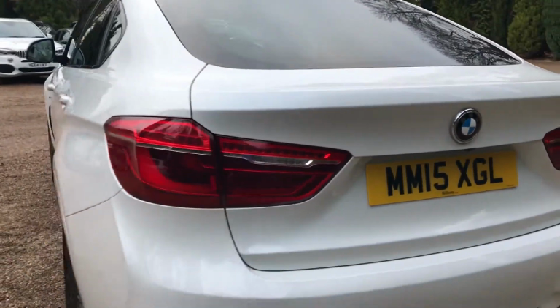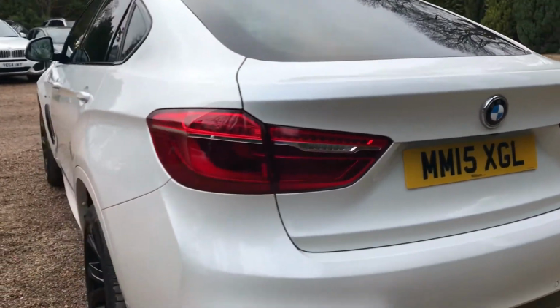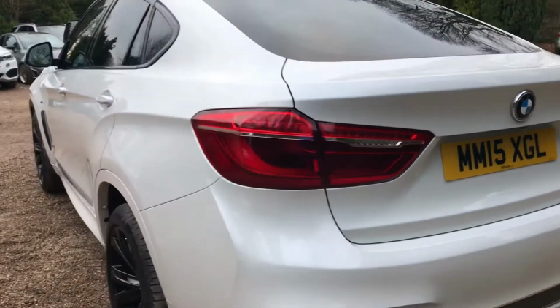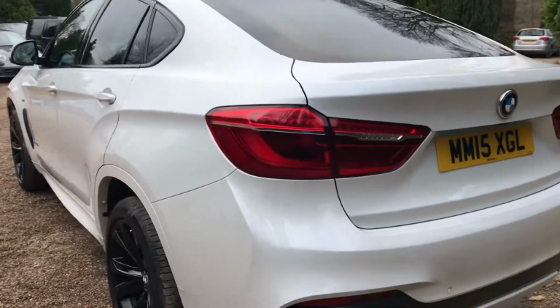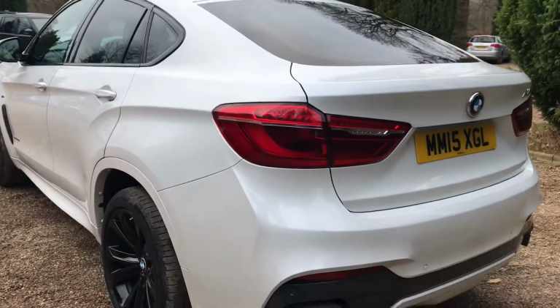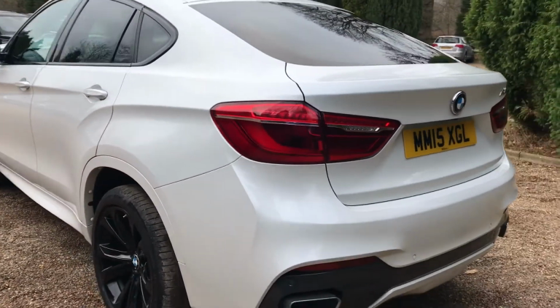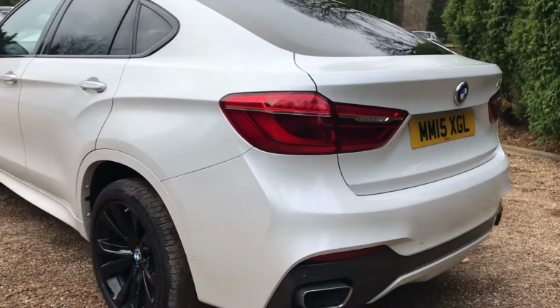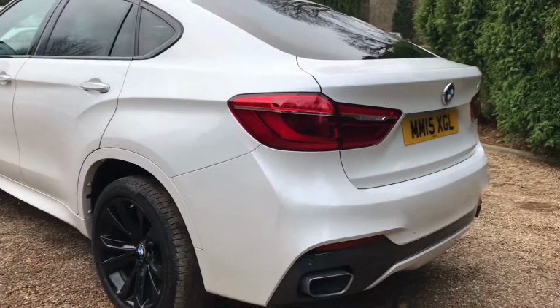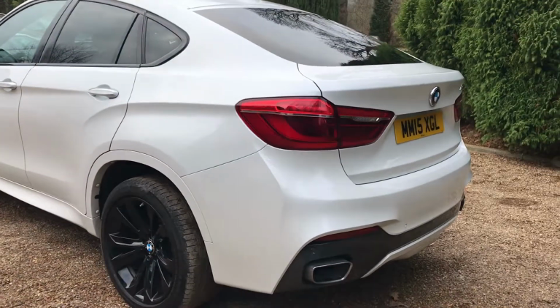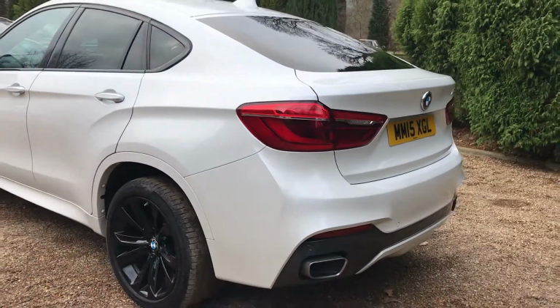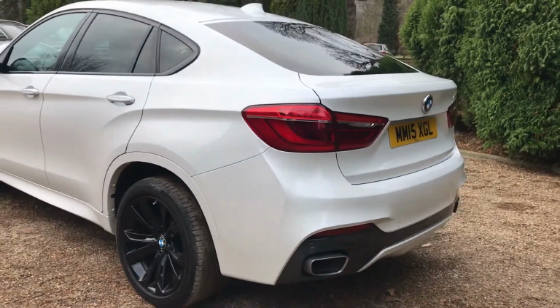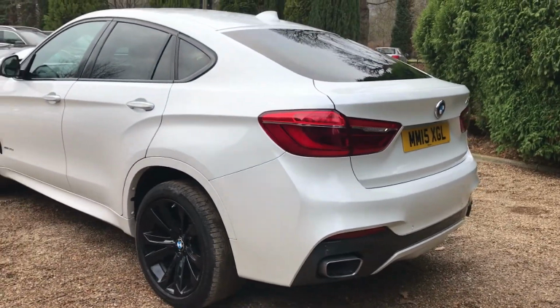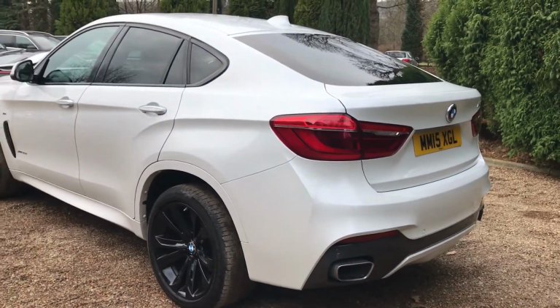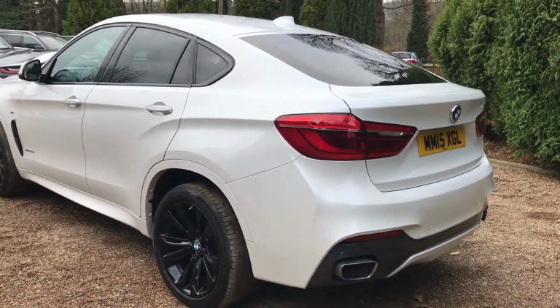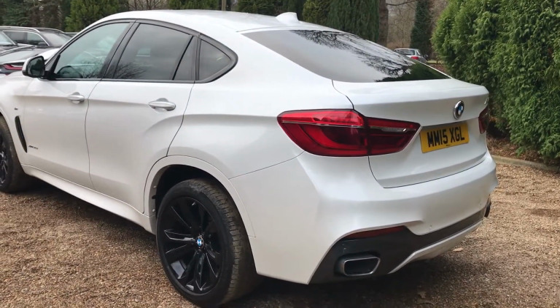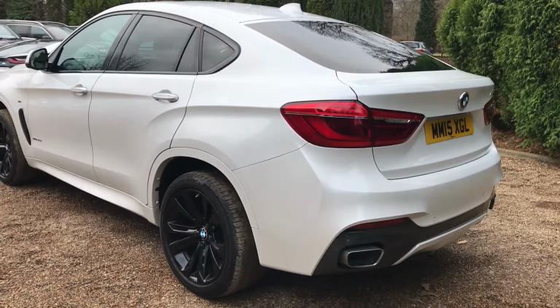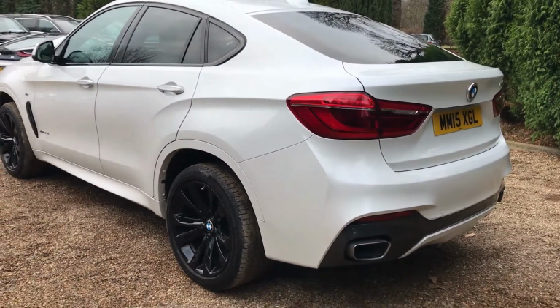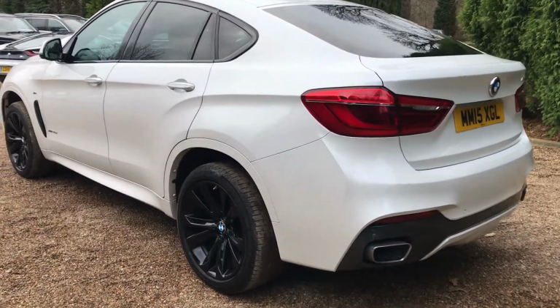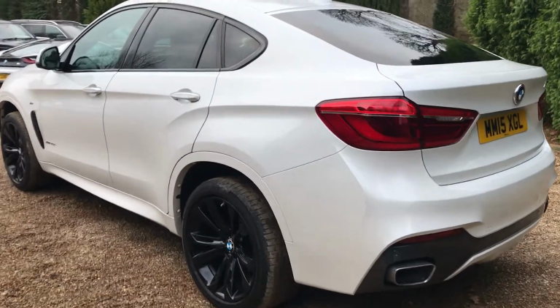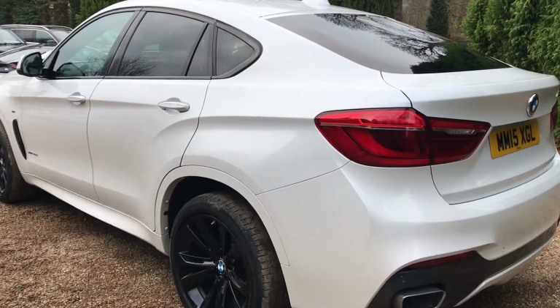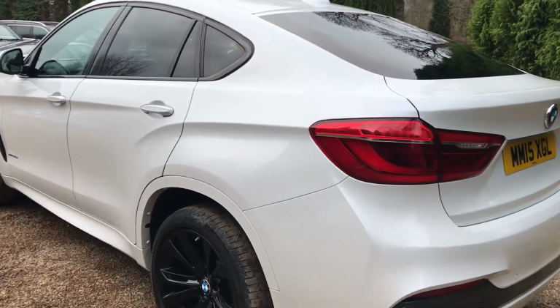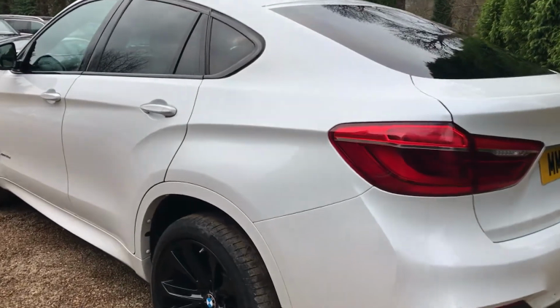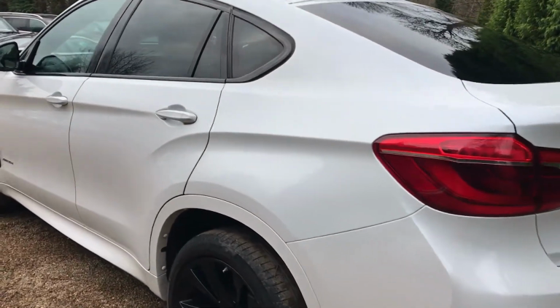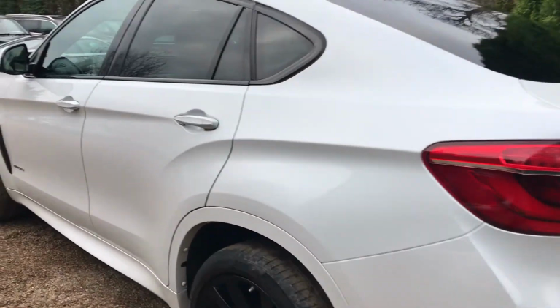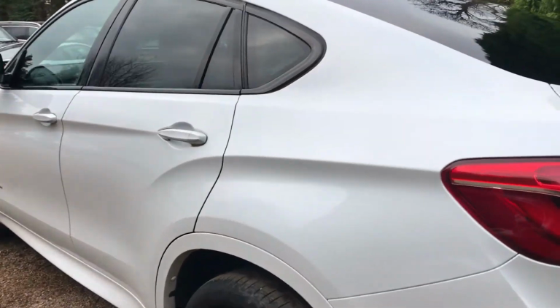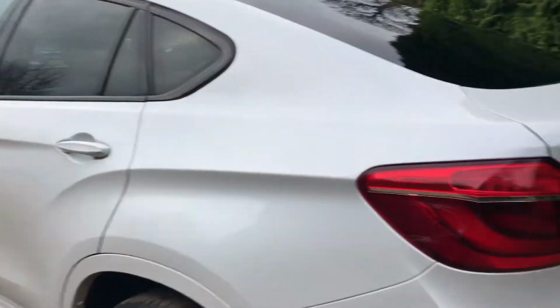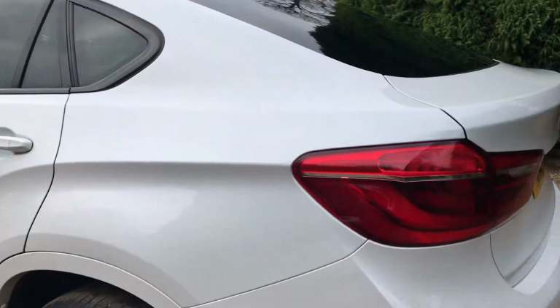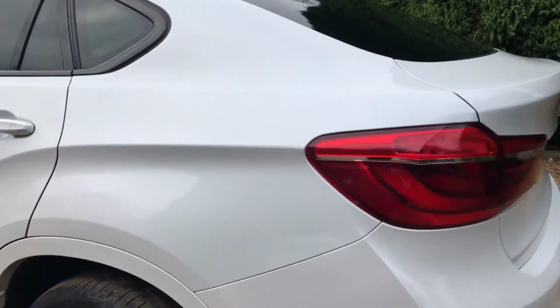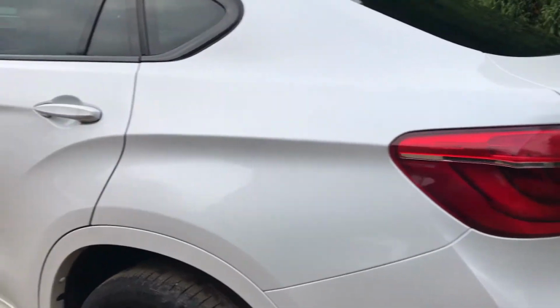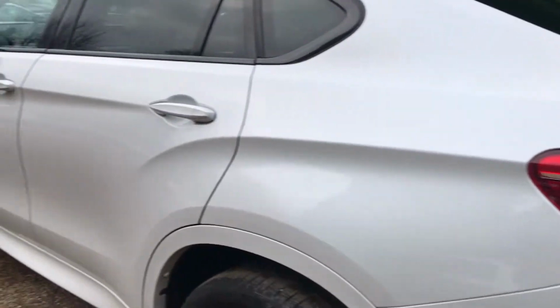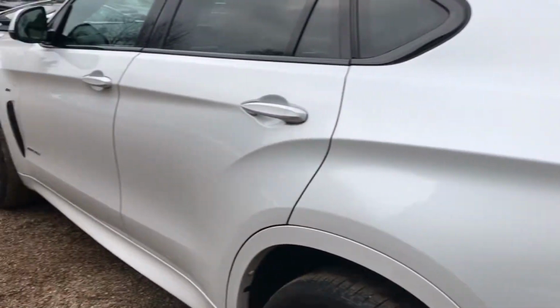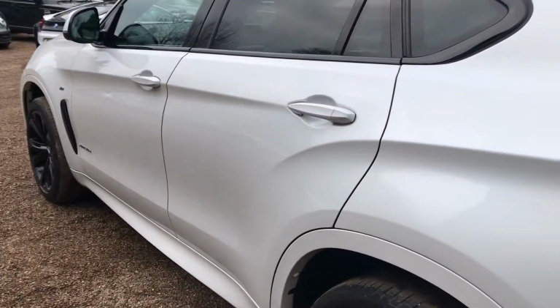Really nice around the back here, really nice modern styling. I love the way this line flows into the rear door.